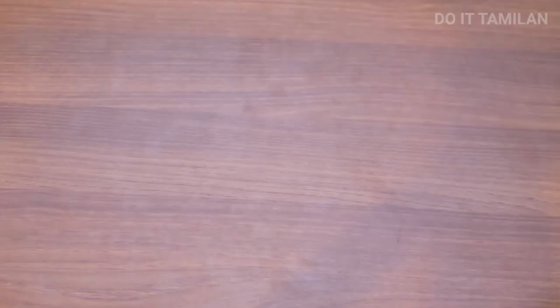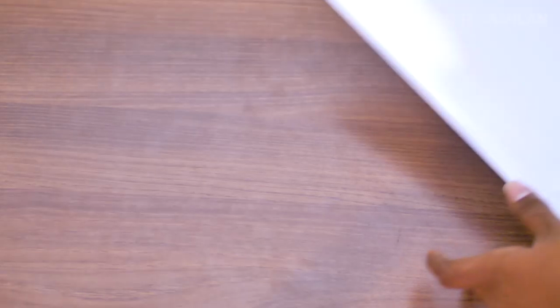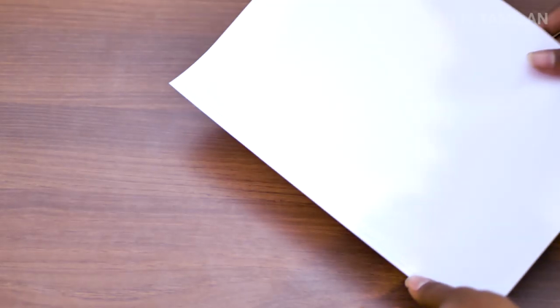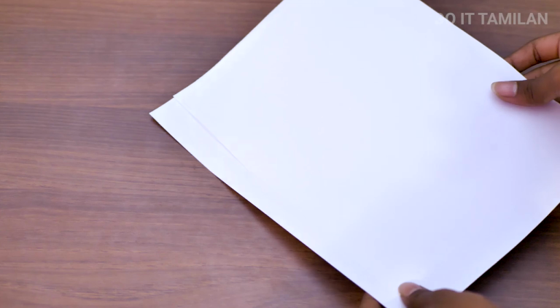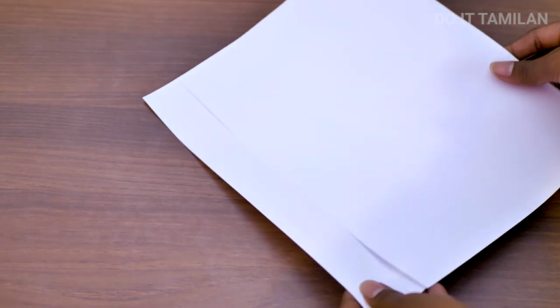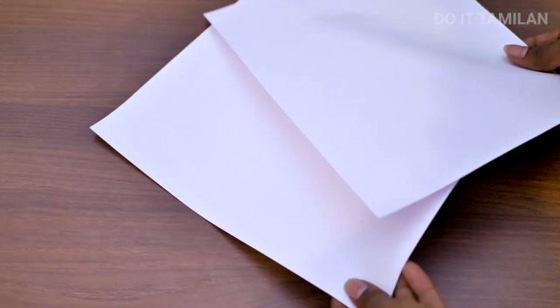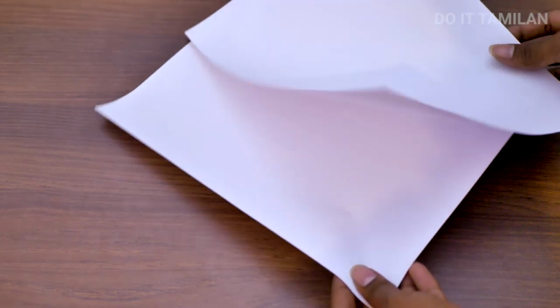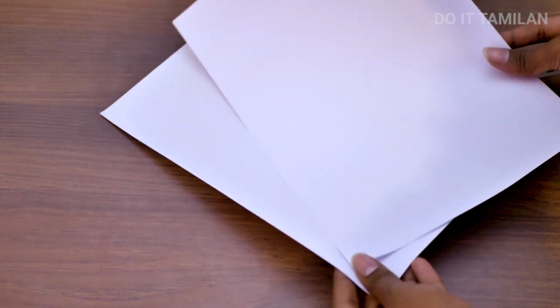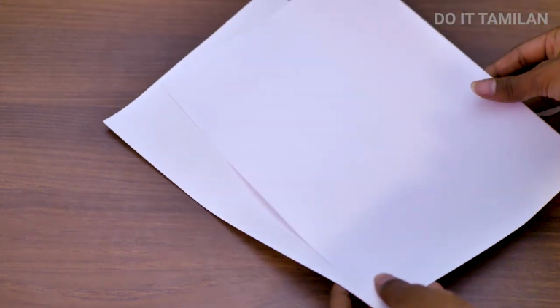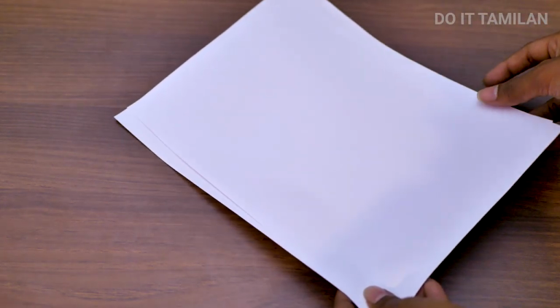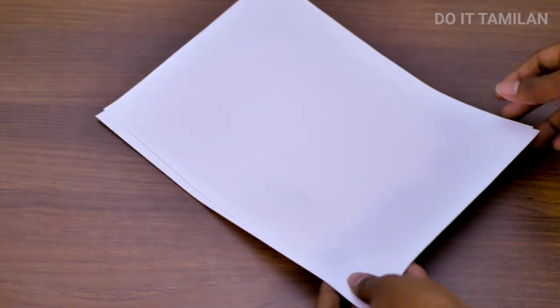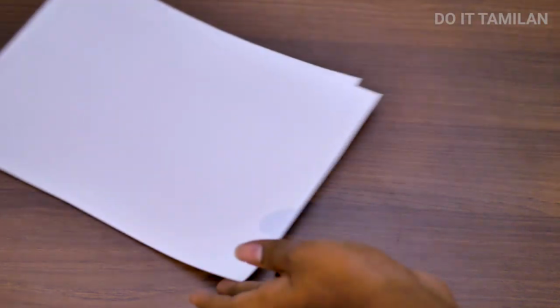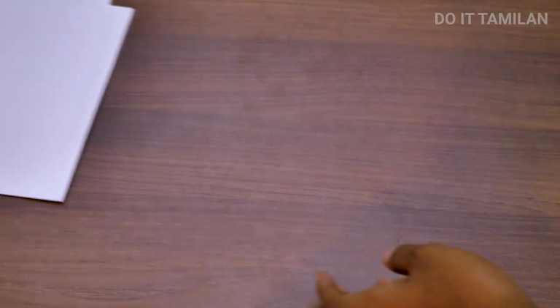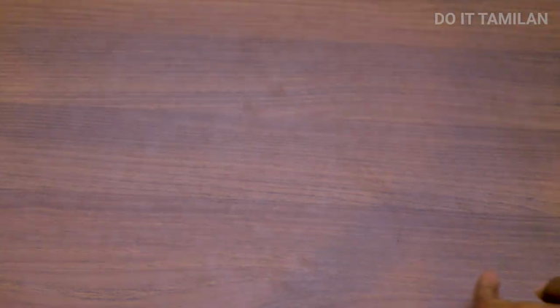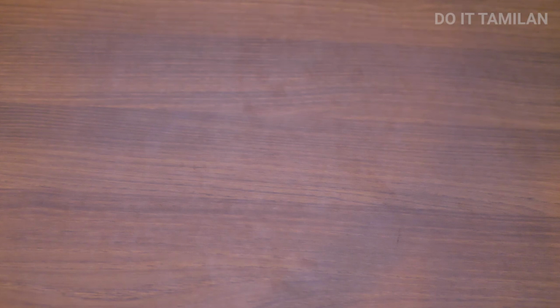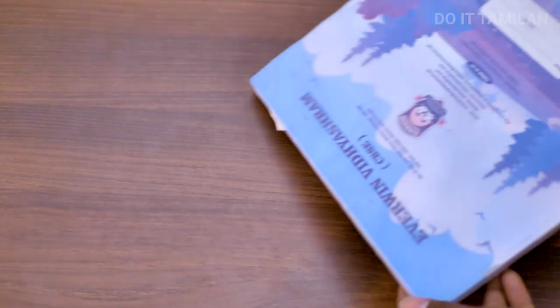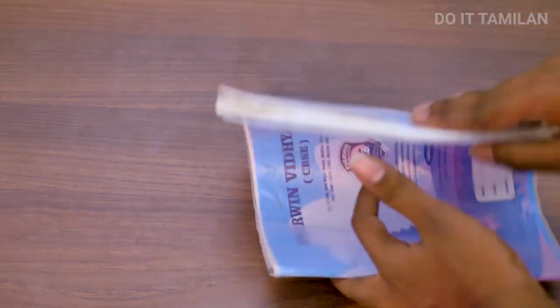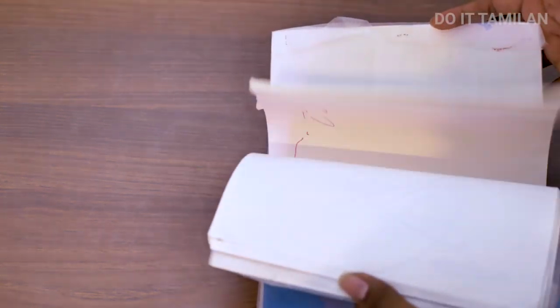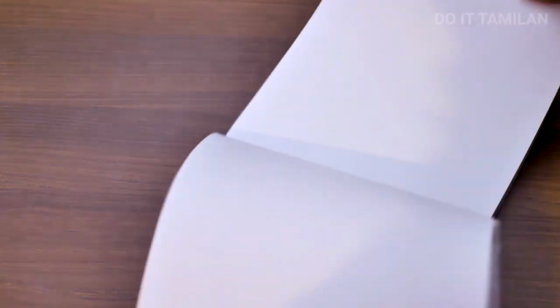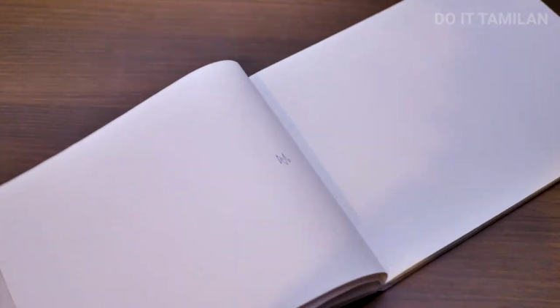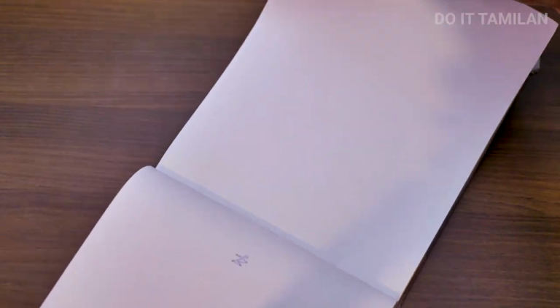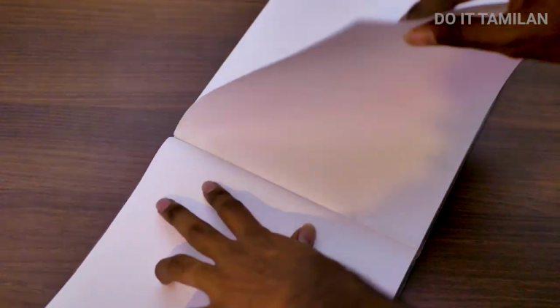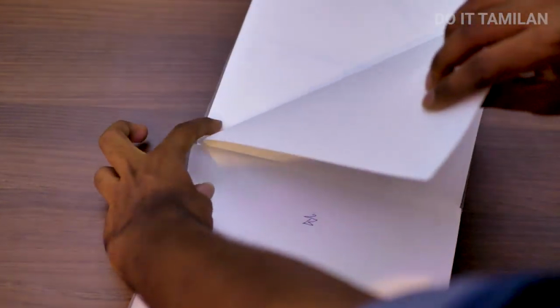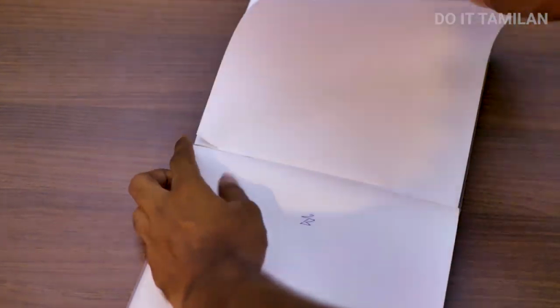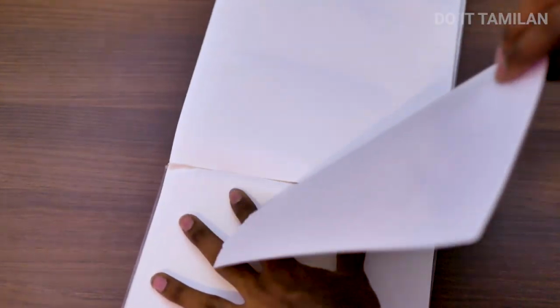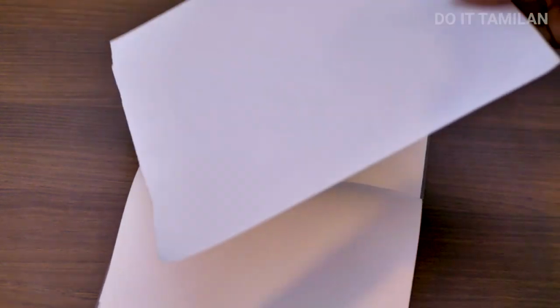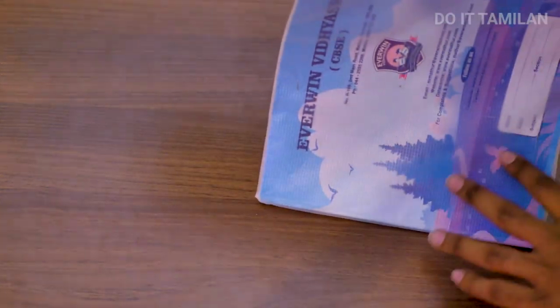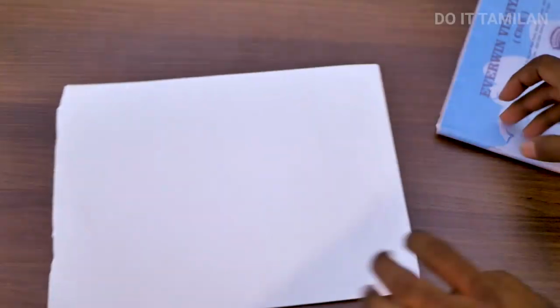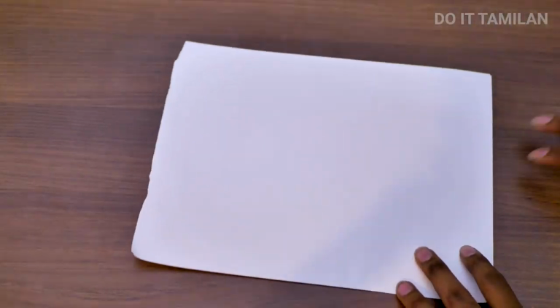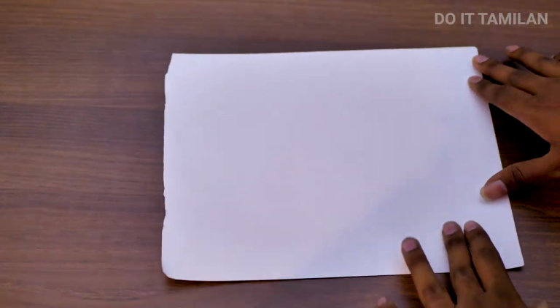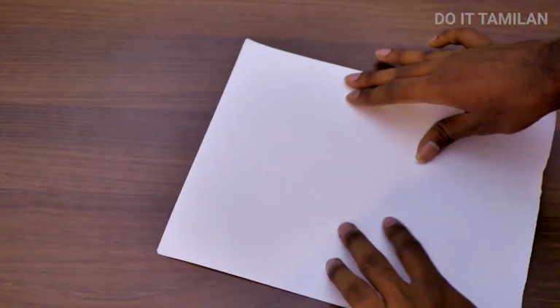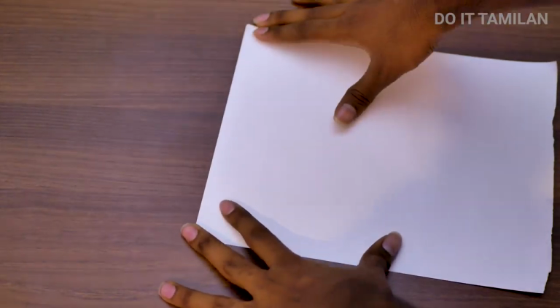First we have 30 seconds. We have to find a thing. First we have to find the A4 sheet. A4 sheet is also available. Normally, you can write a note in that note.